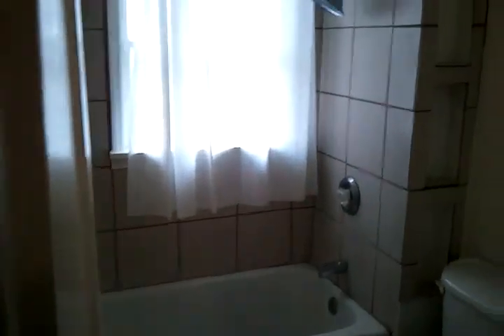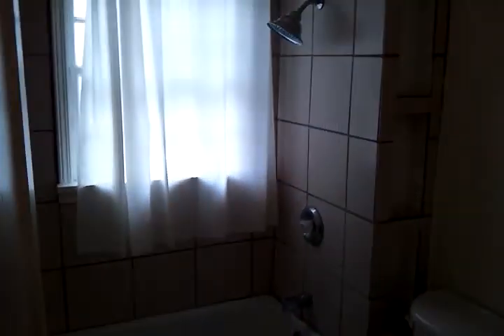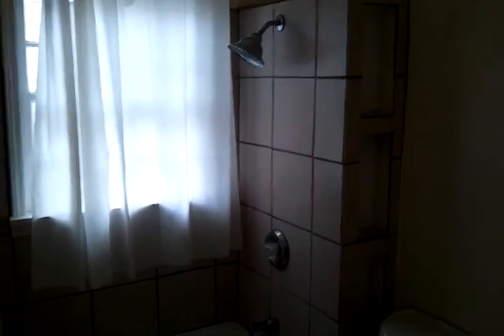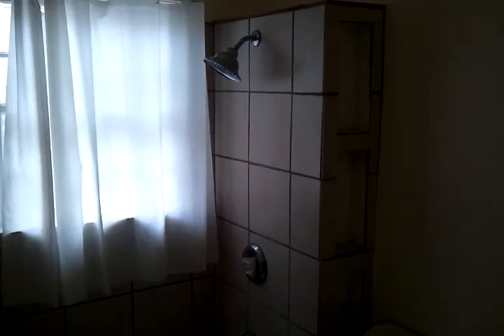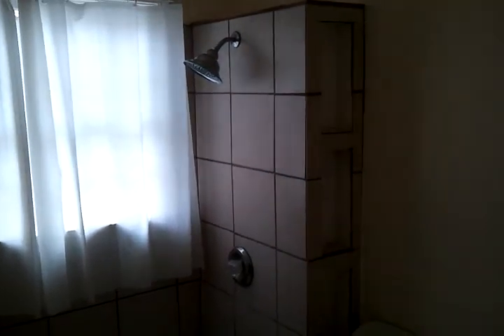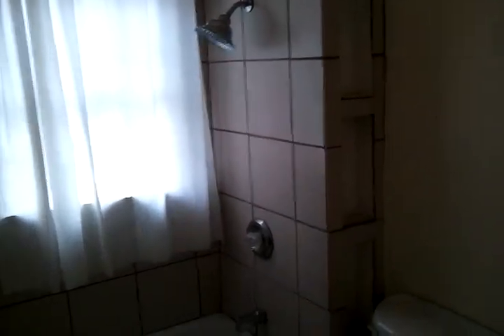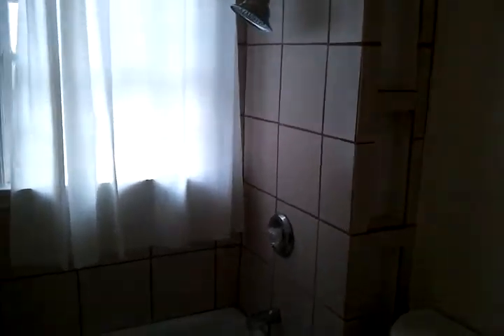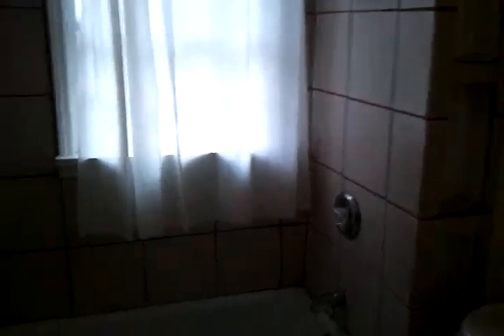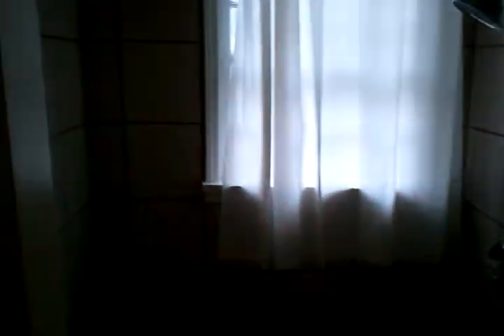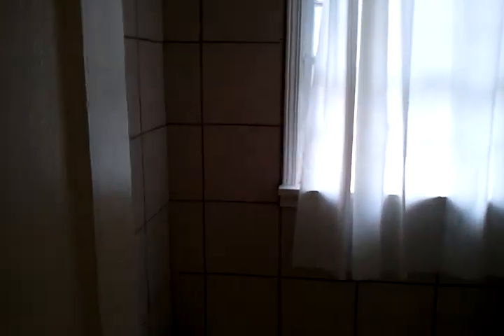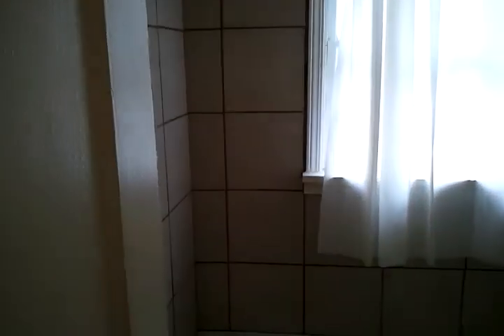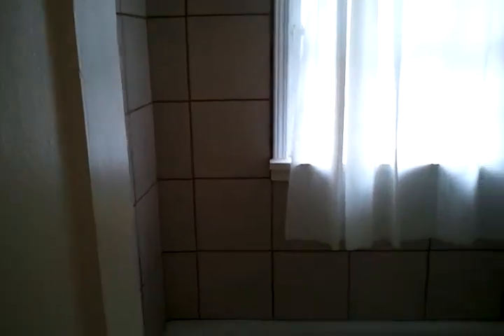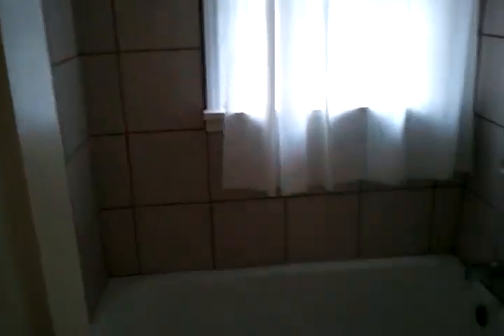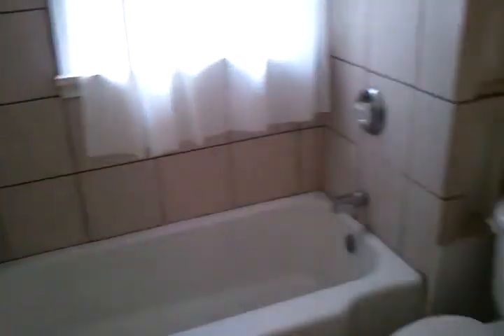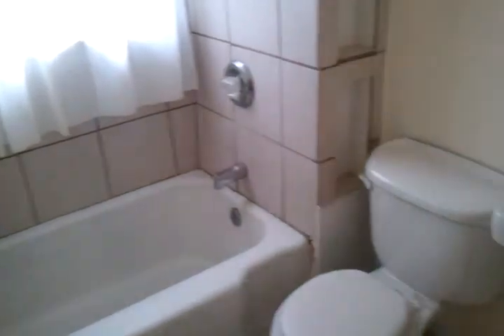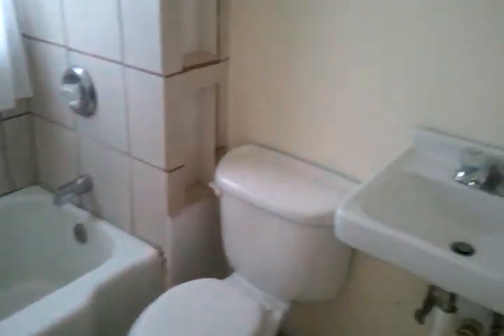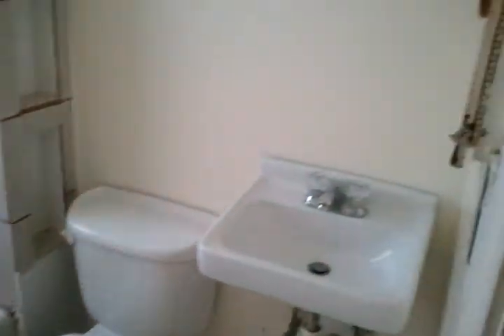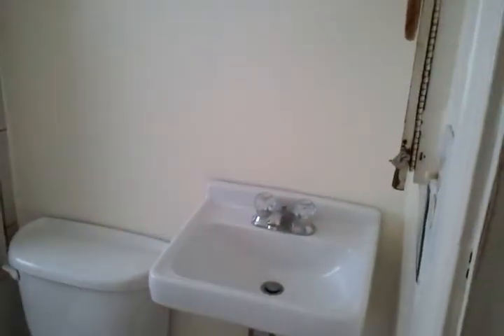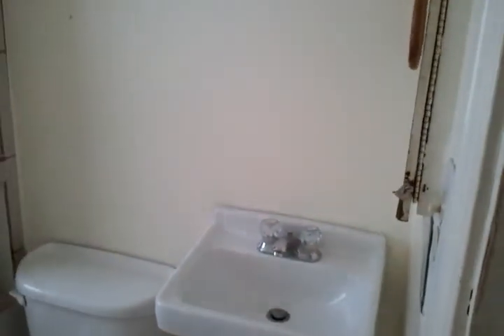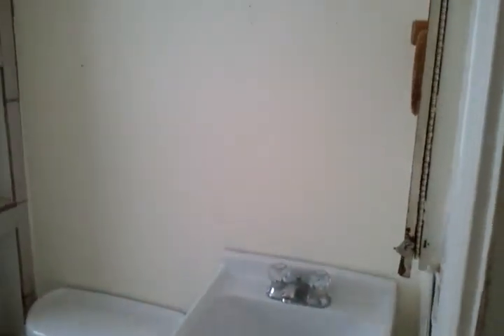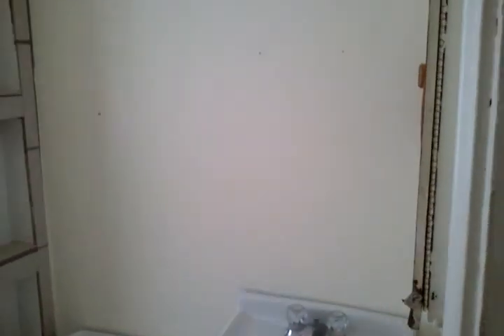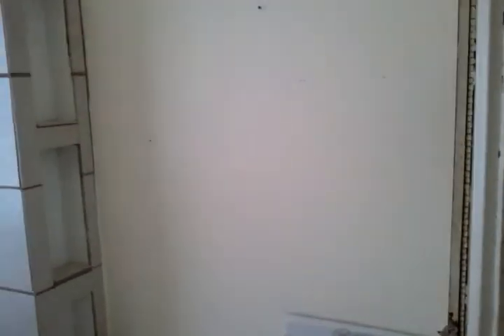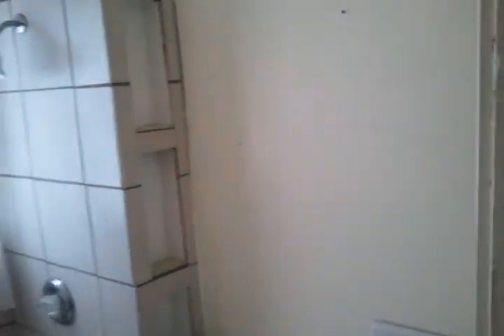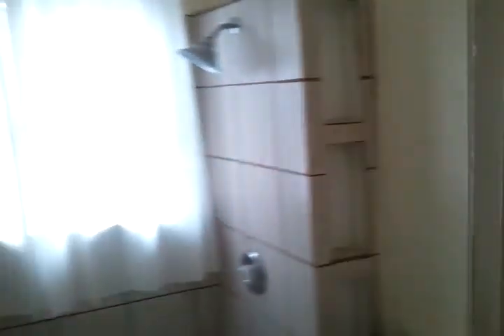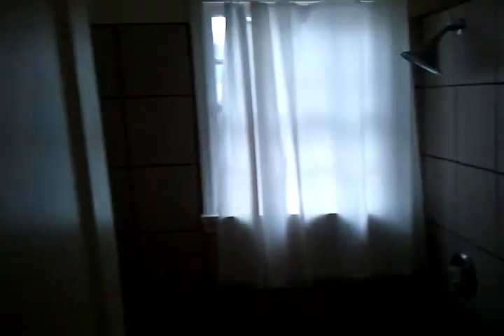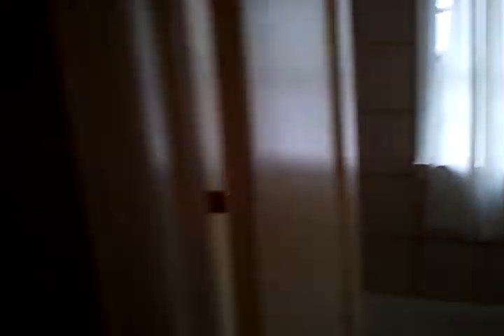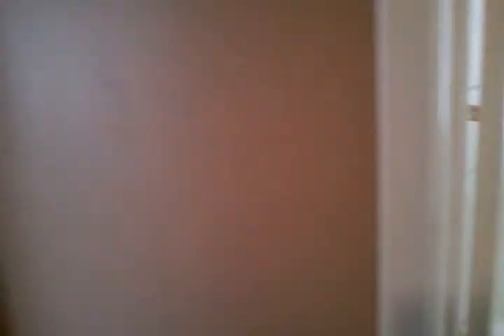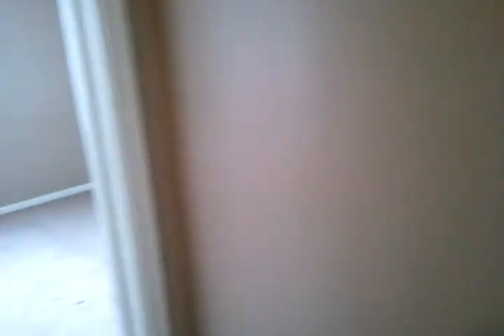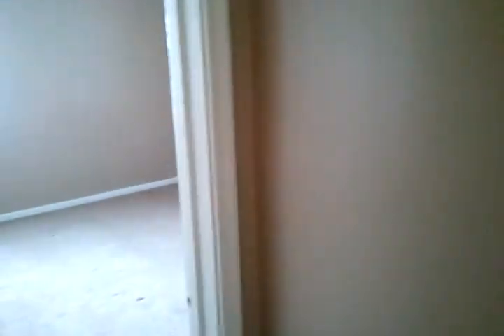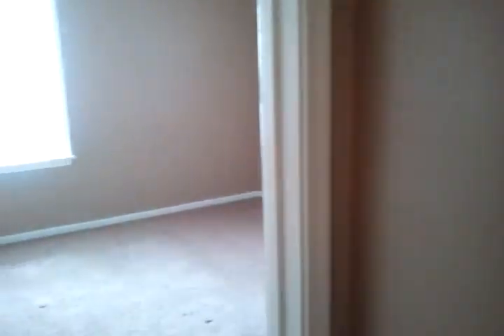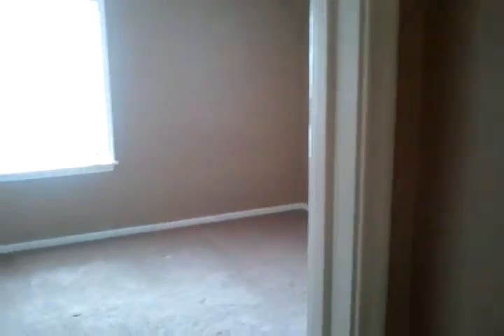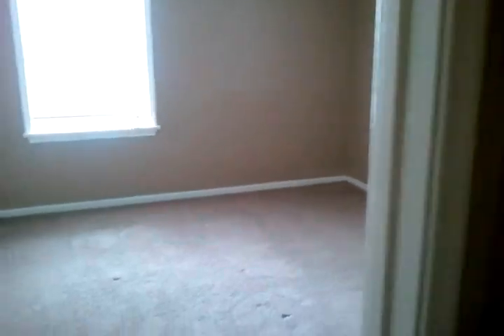The bathroom has a tile surround. This is the bedroom.